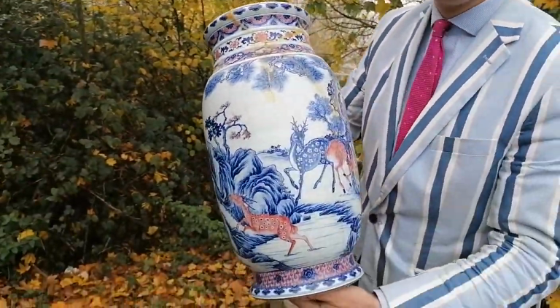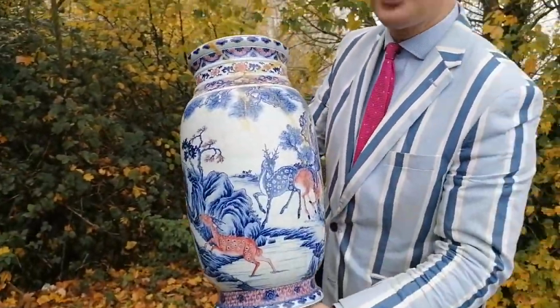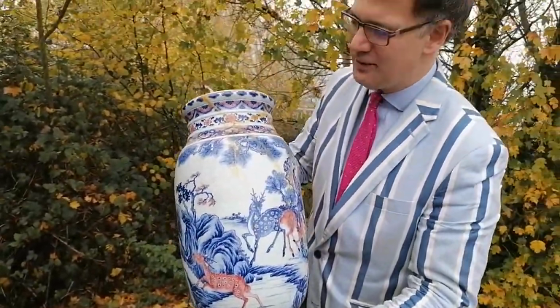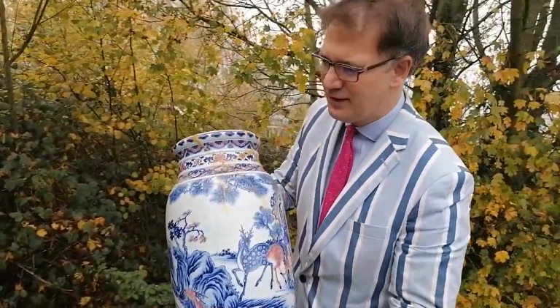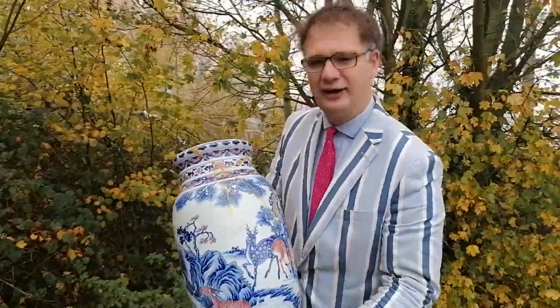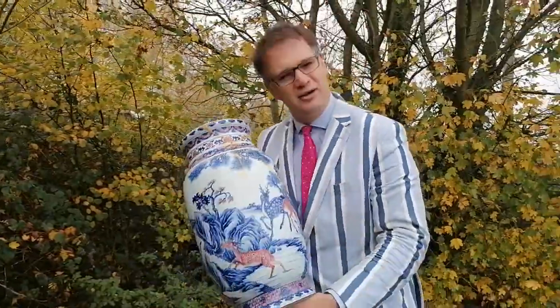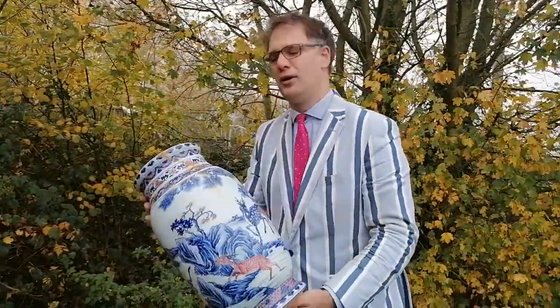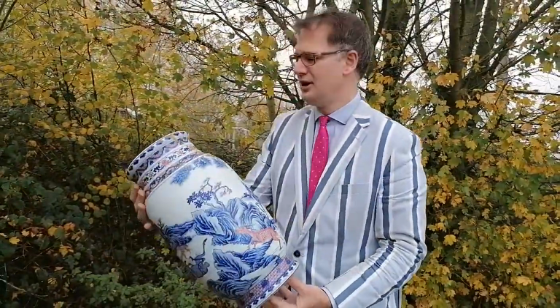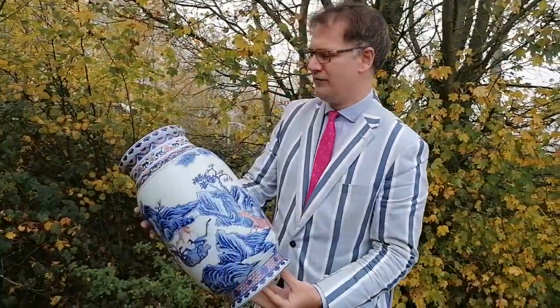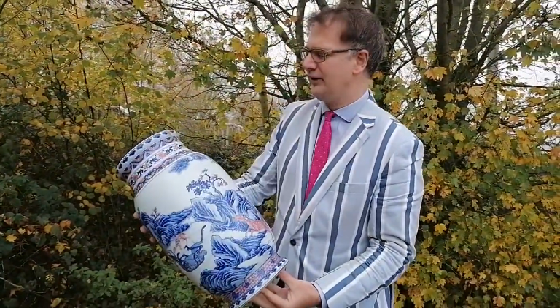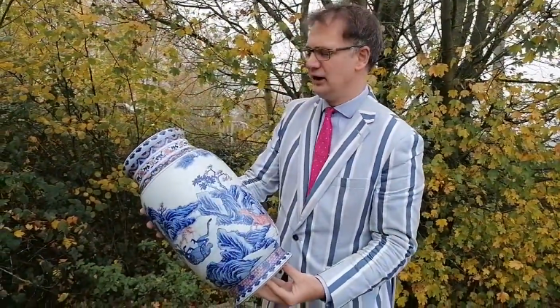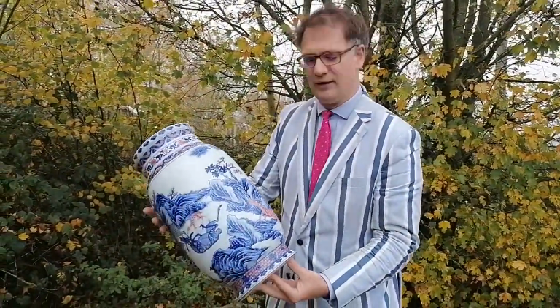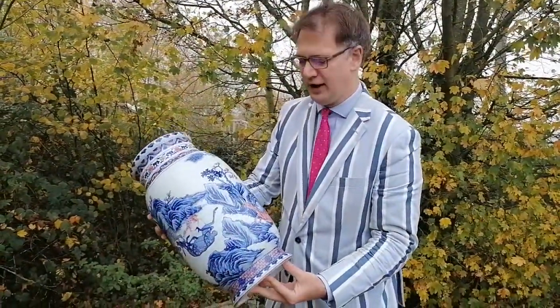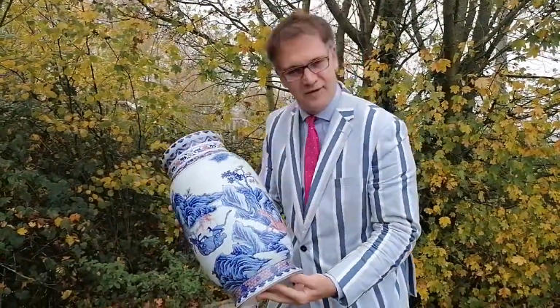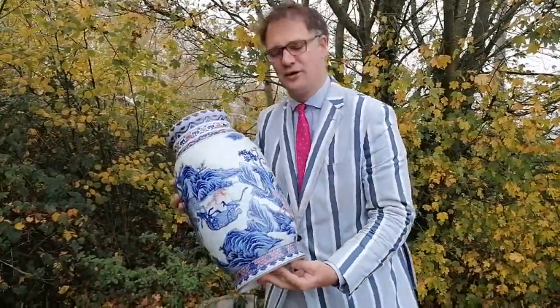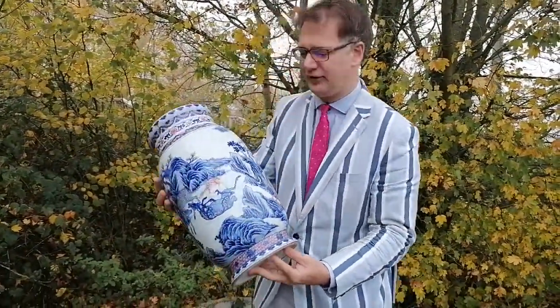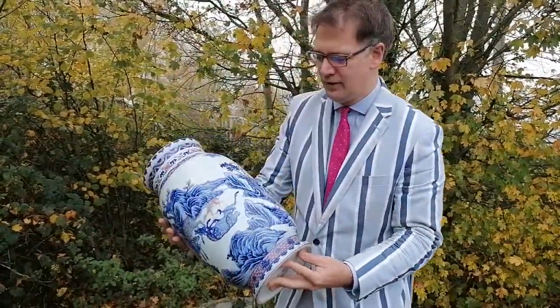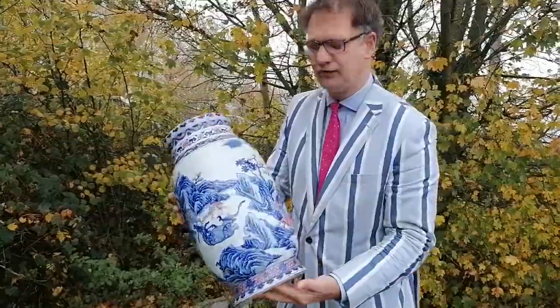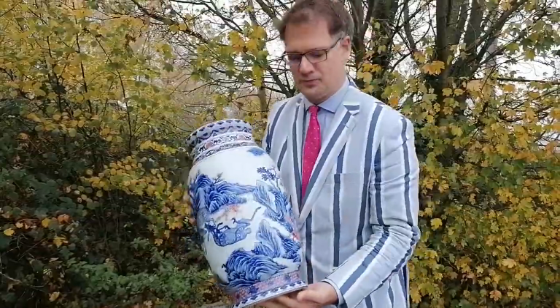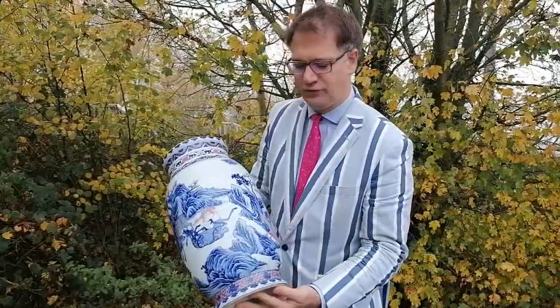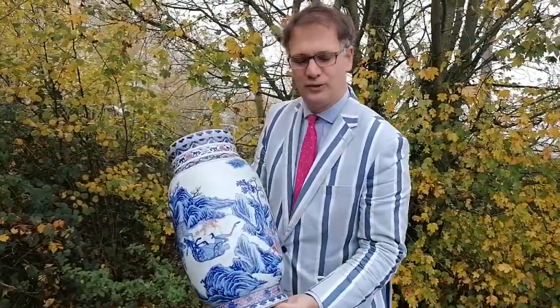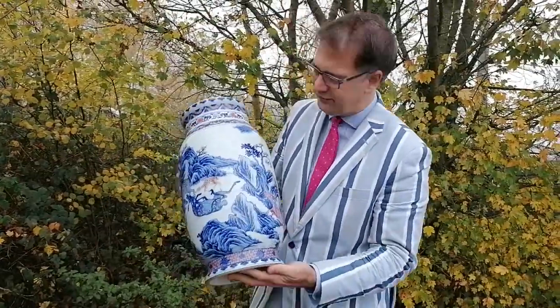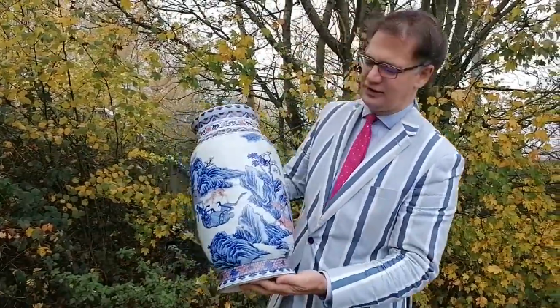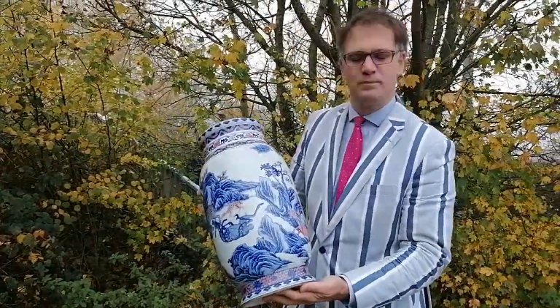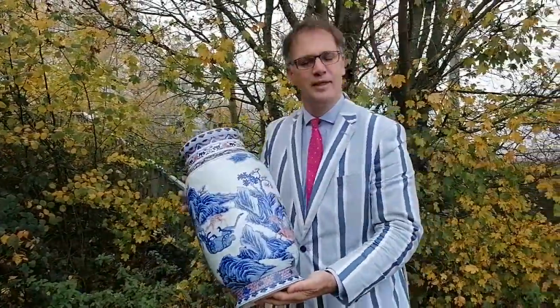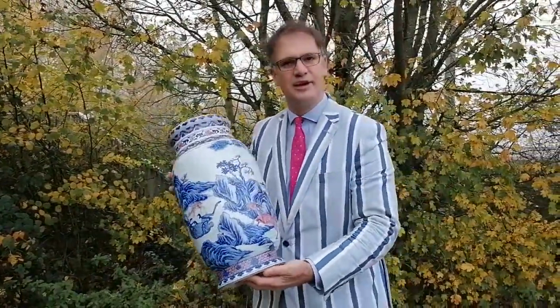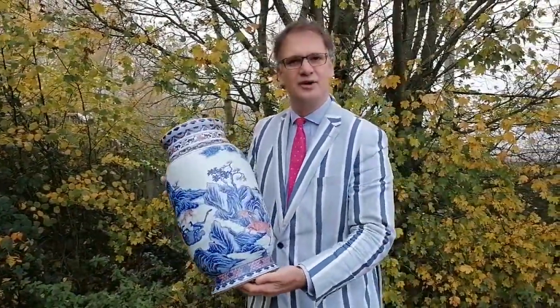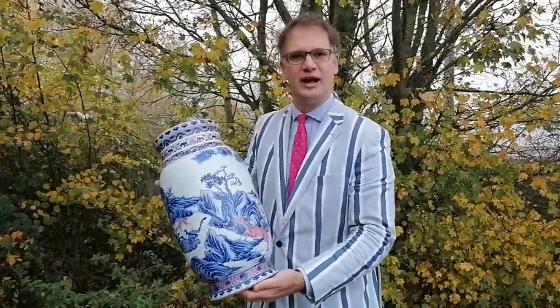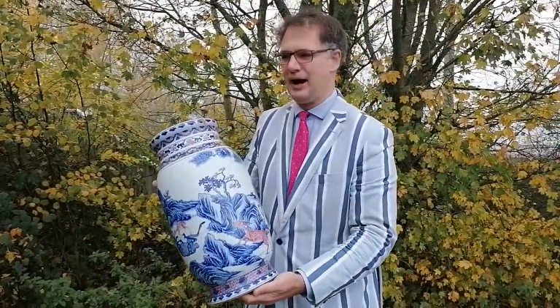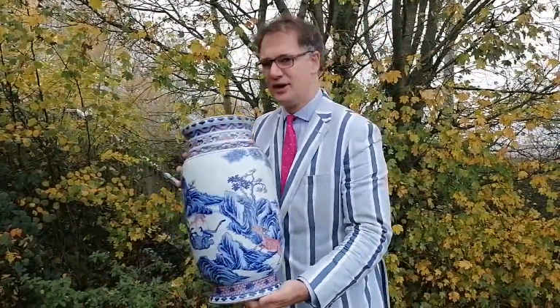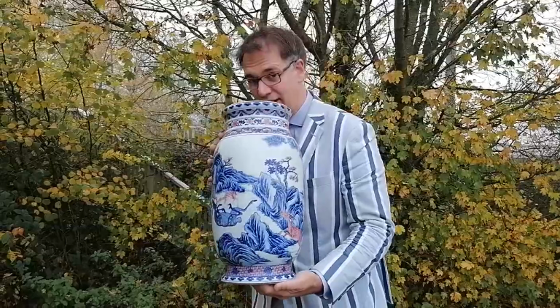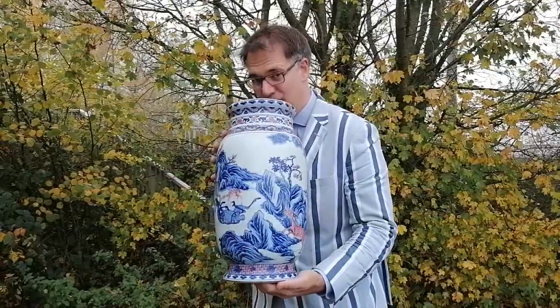Oh, it's chipped. It's a crackpot of an amazing lockdown find. If it wasn't cracked, this vase would fetch between £600,000 and £700,000. Yes, it would.